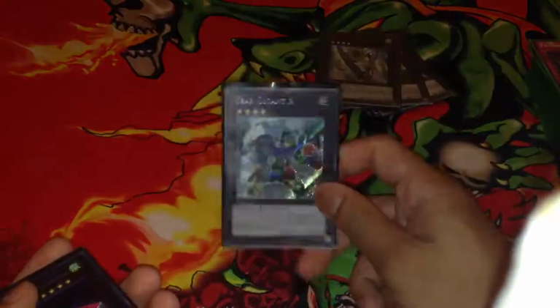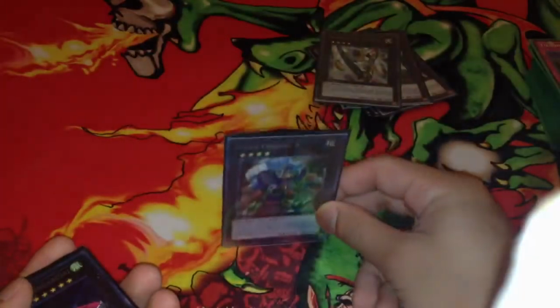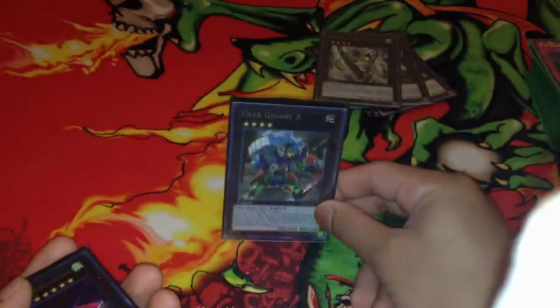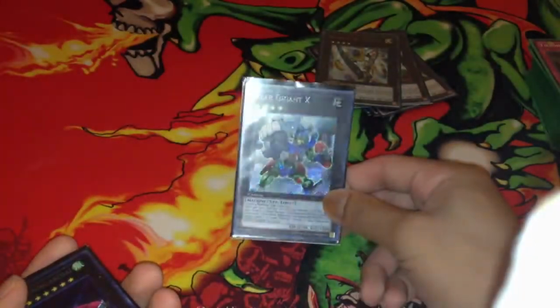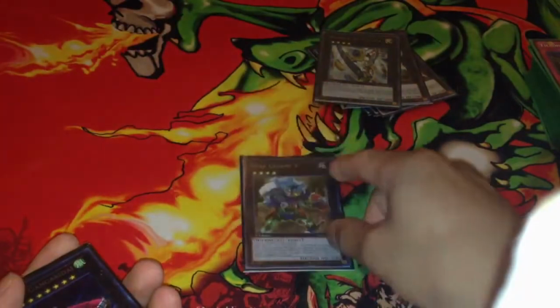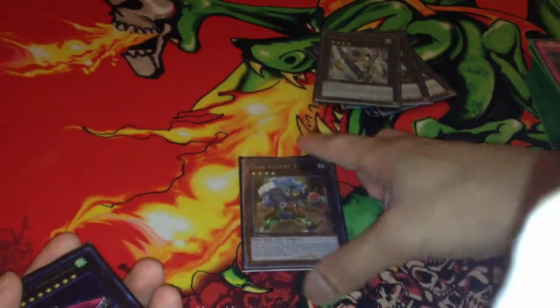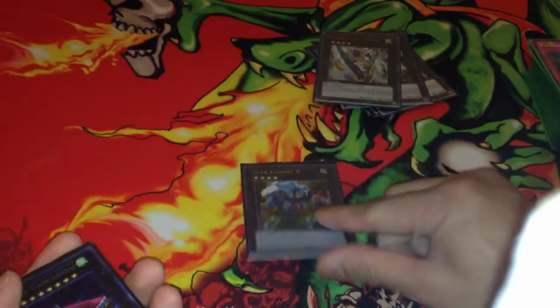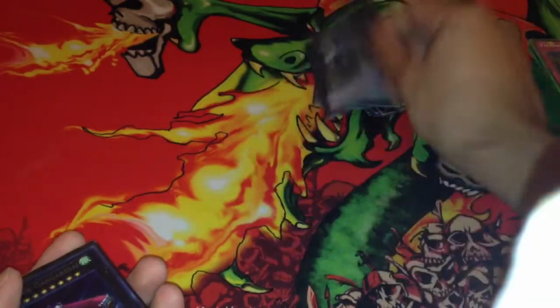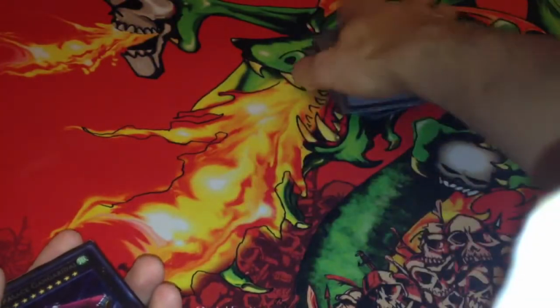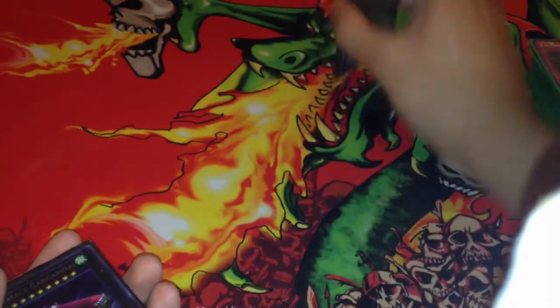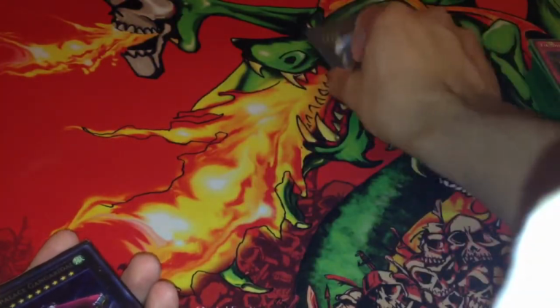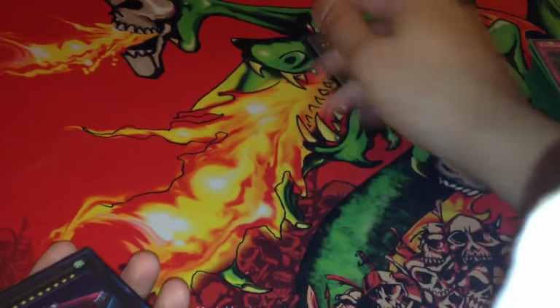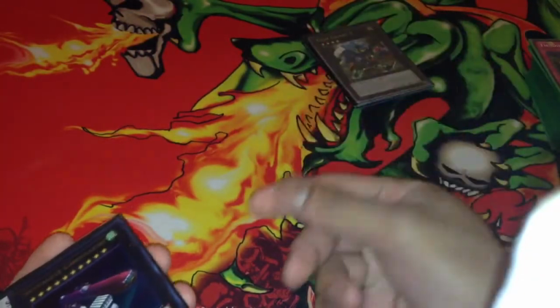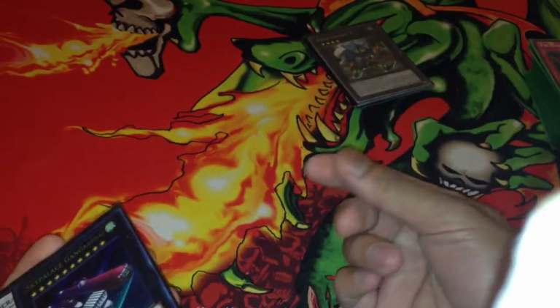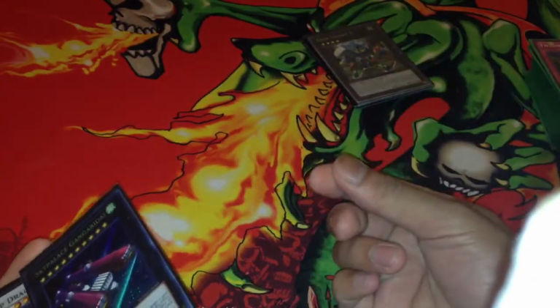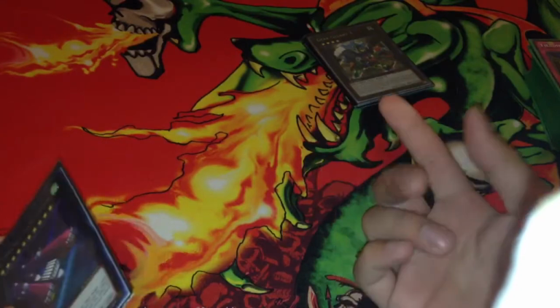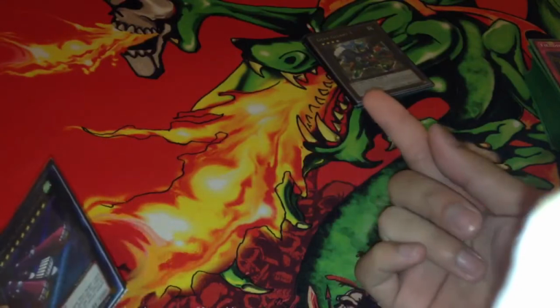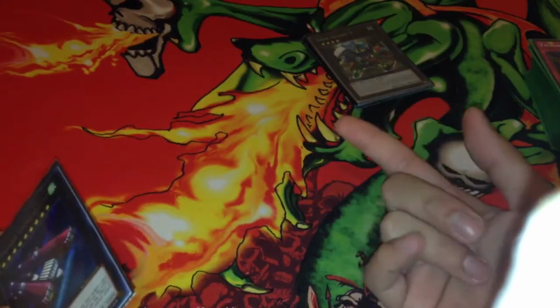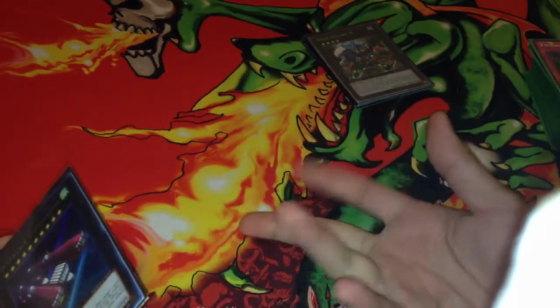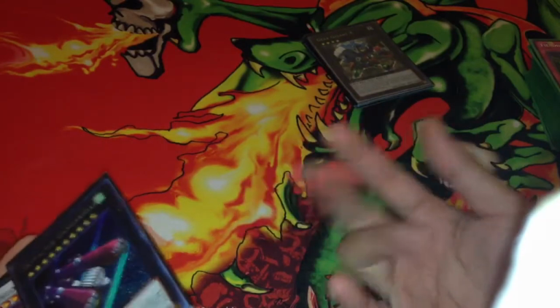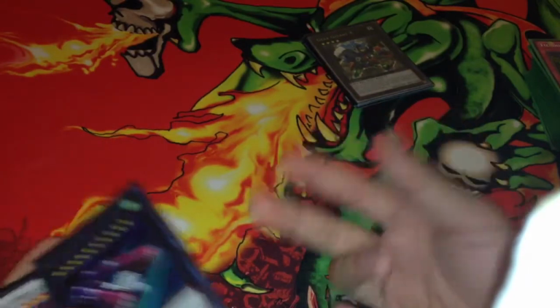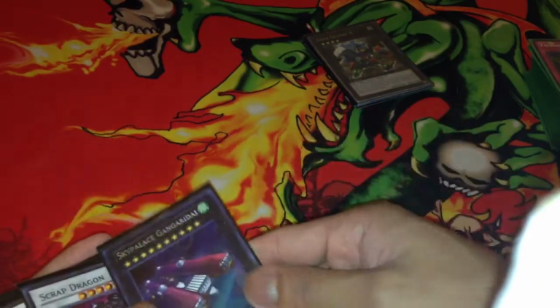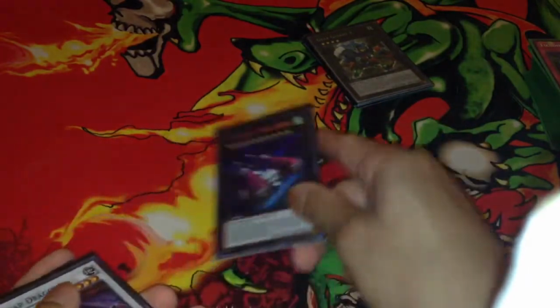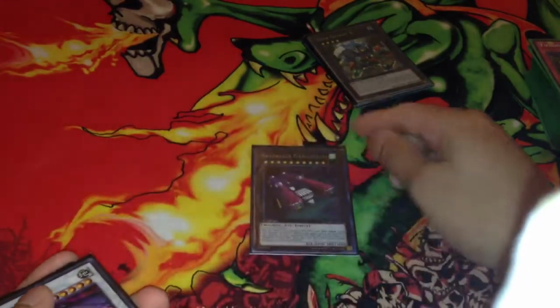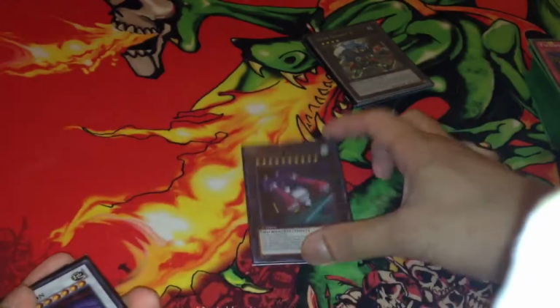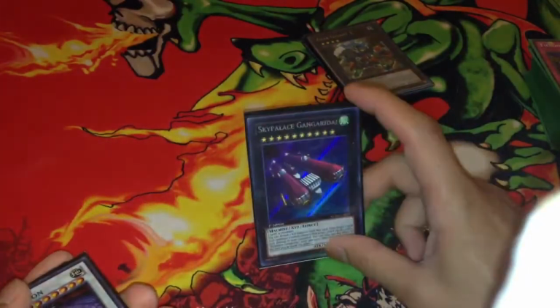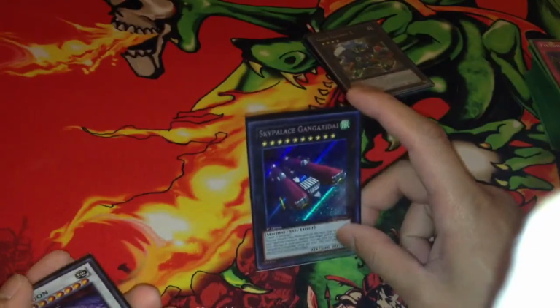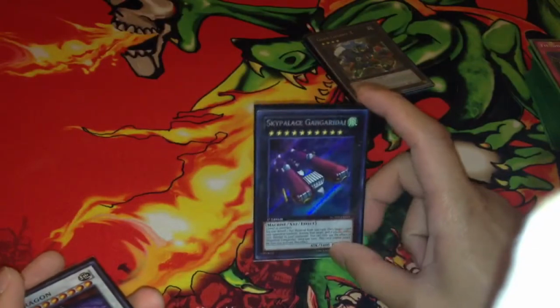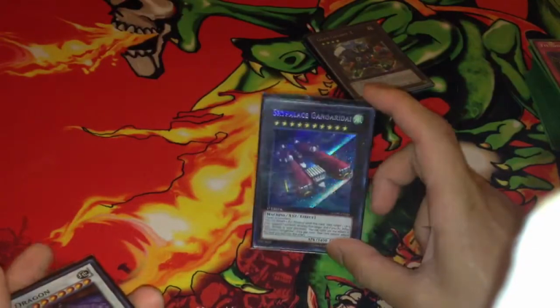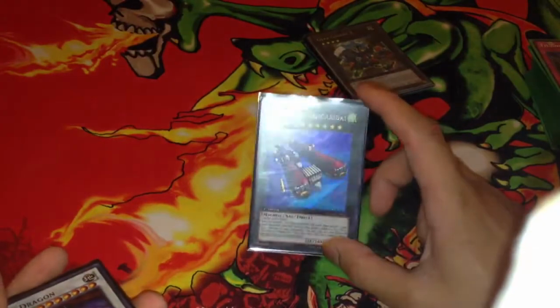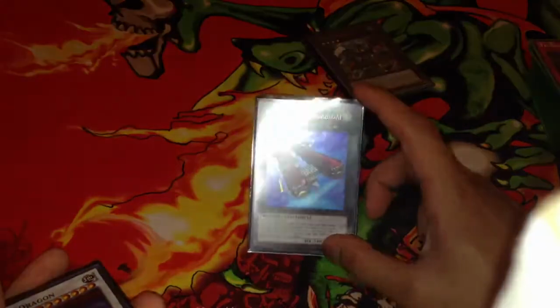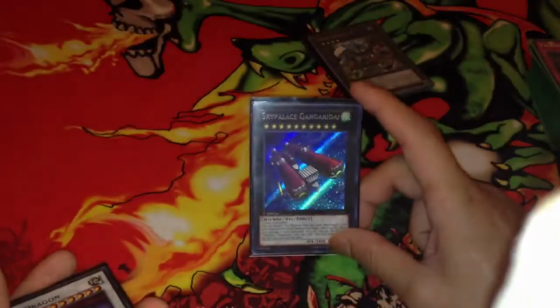Gear Gigant X — because they're all machine. I know they gain level, but most of the time you can tribute the tokens to adjust their levels to become 4. And I play one Rank 10 because it's easy to go to a Rank 10. I was playing Gustav Max and it's really amazing — I can't say anything bad about Gustav Max. But right now I'm just testing out Sky Palace Gangari Dai, because it's a Wind that you can banish for Tempest after you use it.